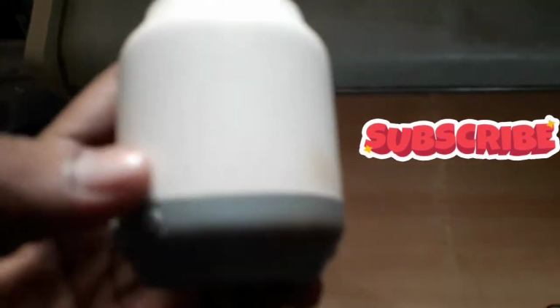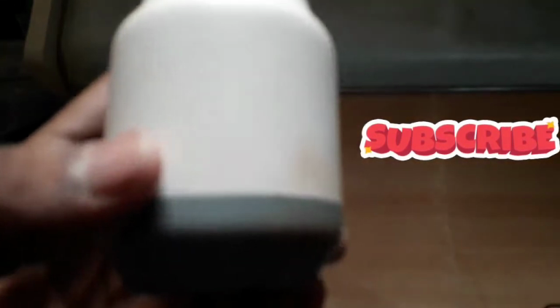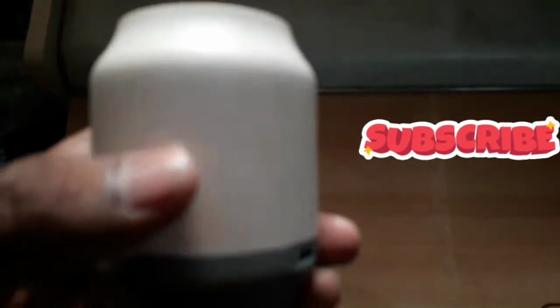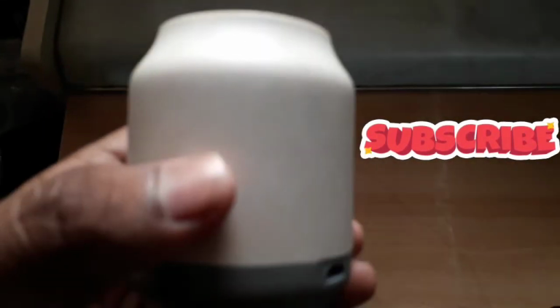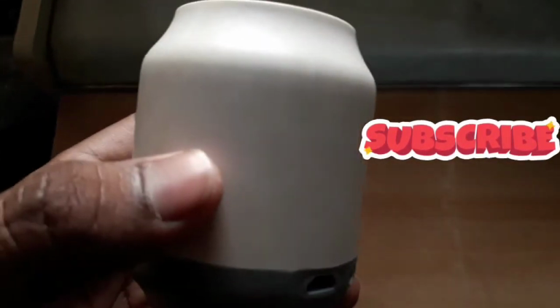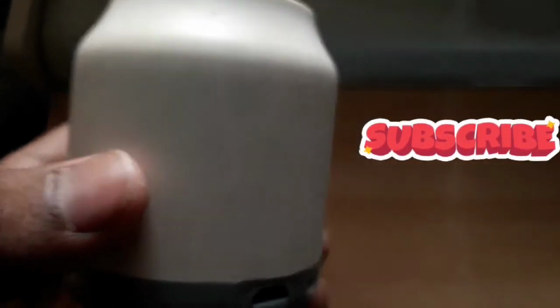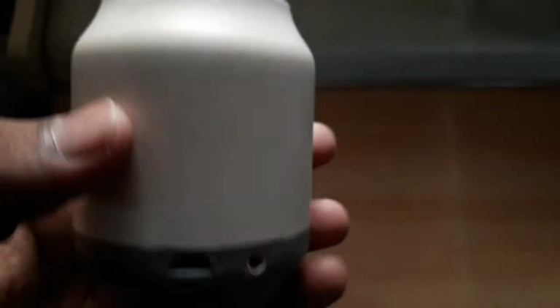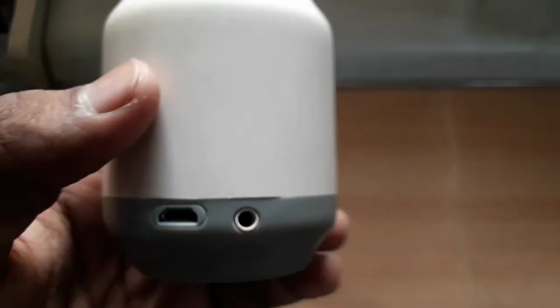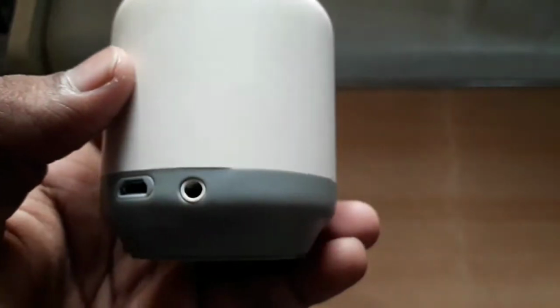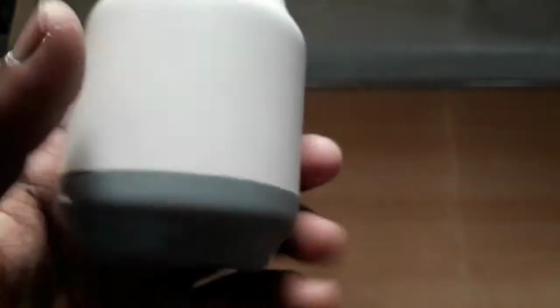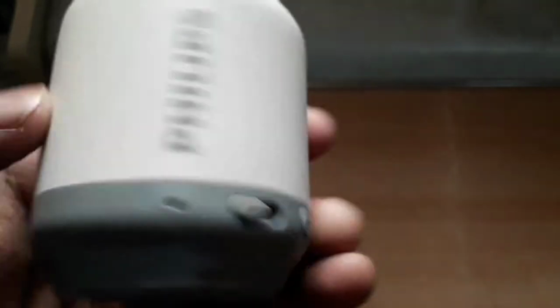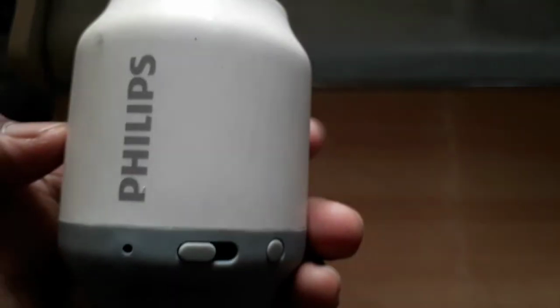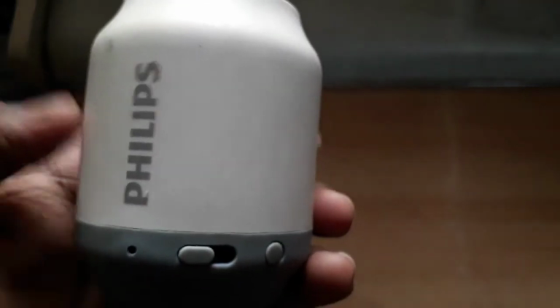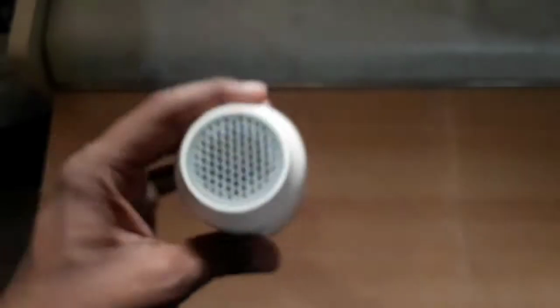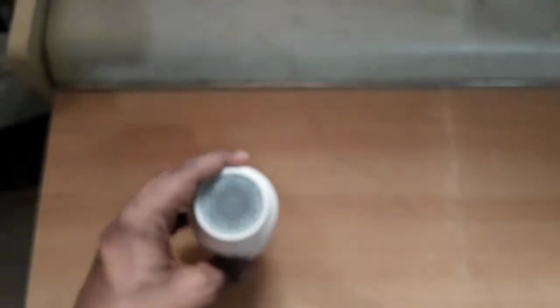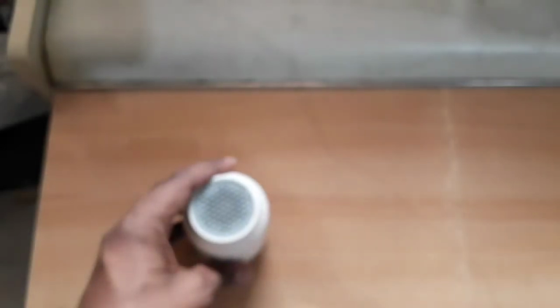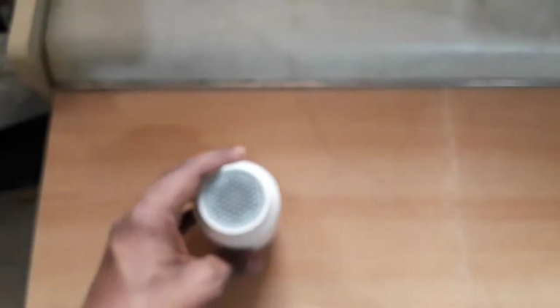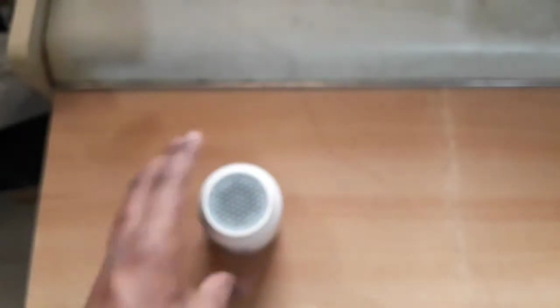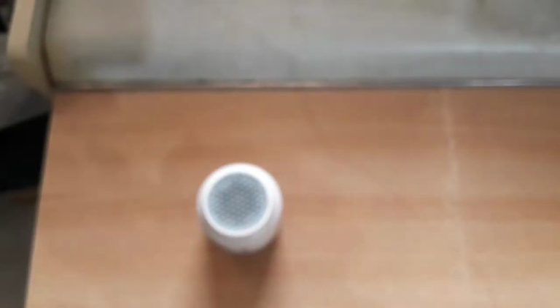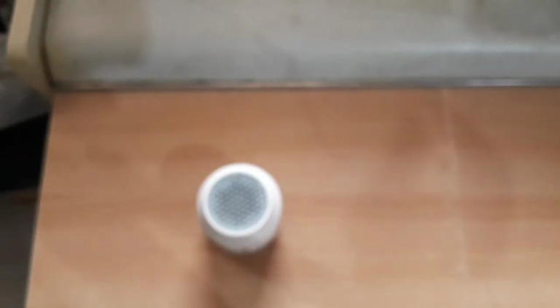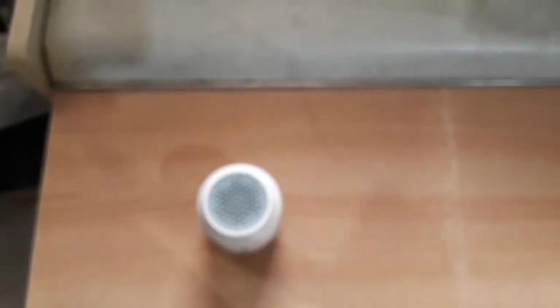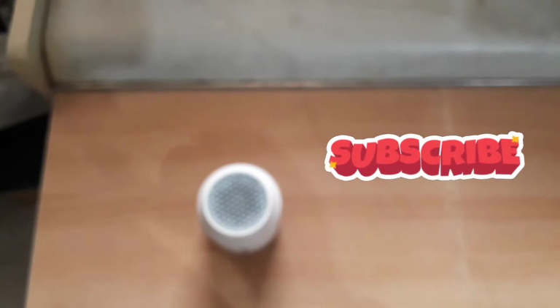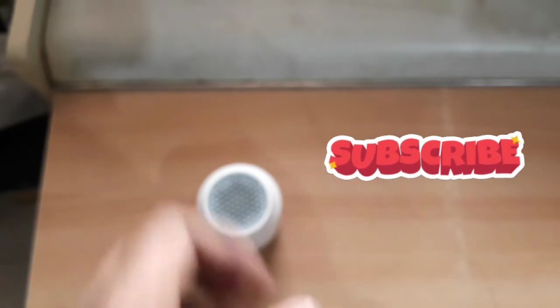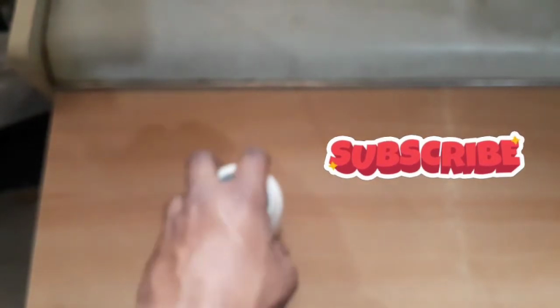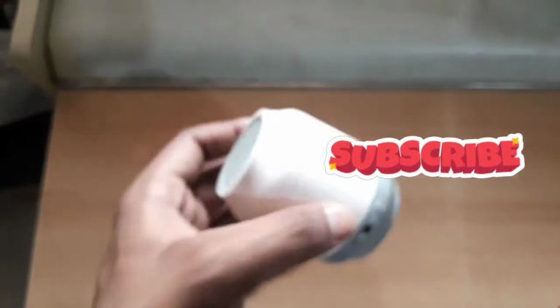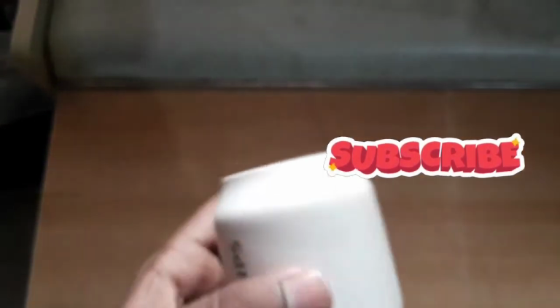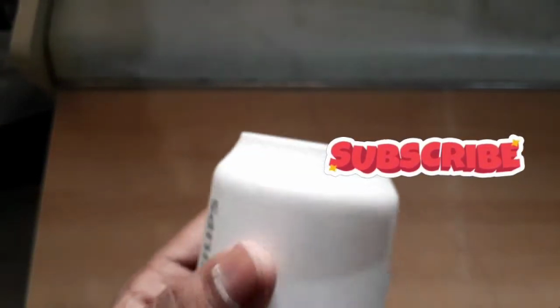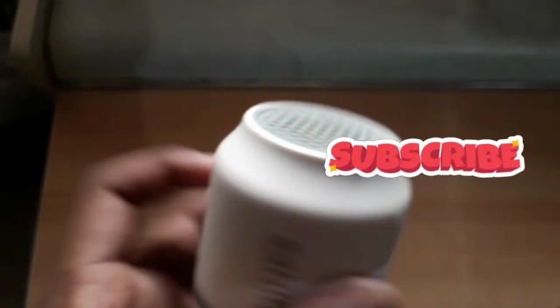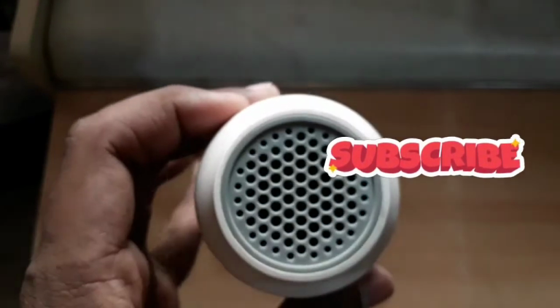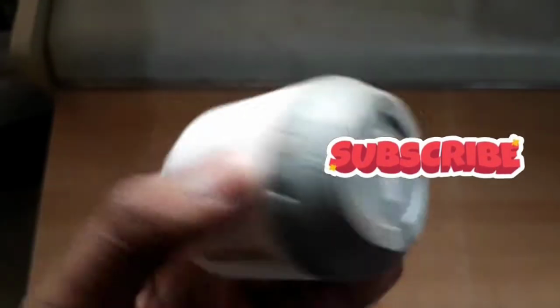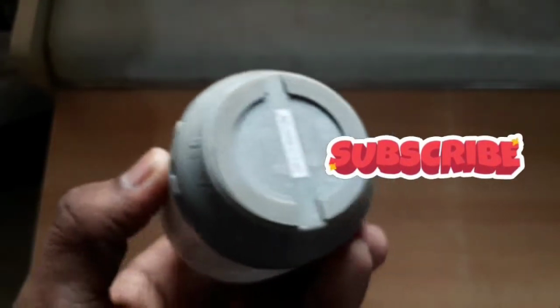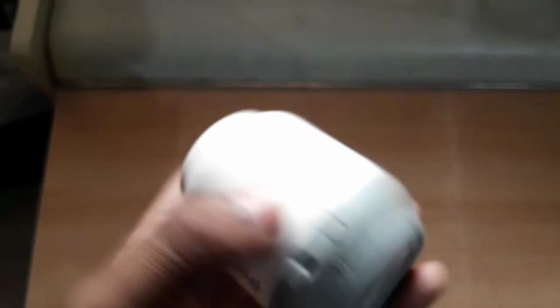This speaker is very nice and good — you can definitely consider it. At a budget of around 1500, it's worth considering. Please like my video, share, and subscribe to this channel for more related content.